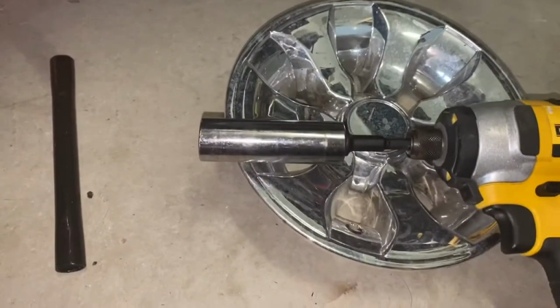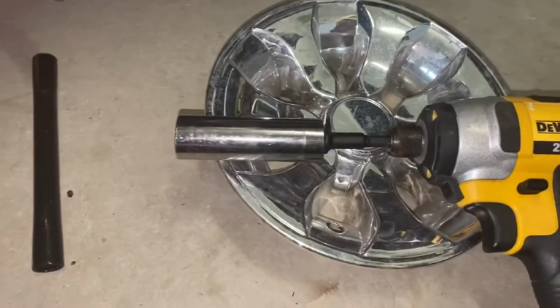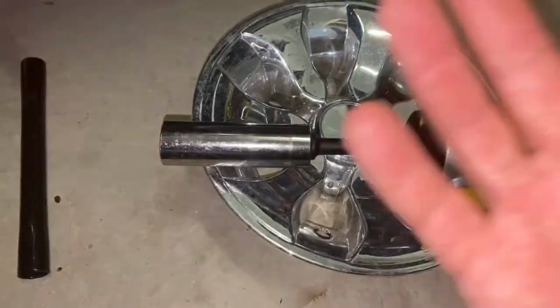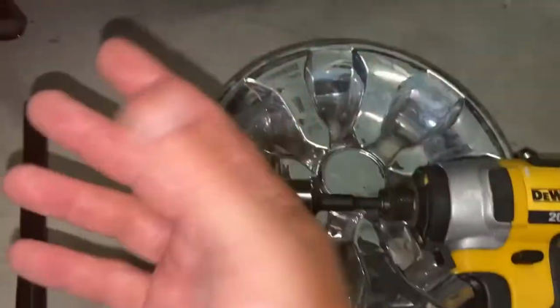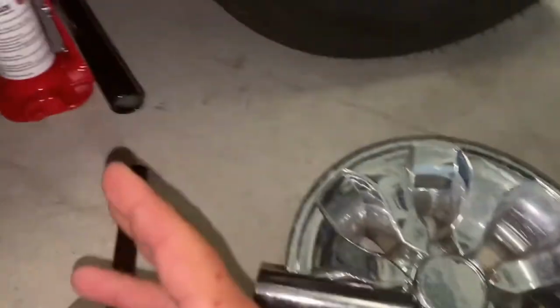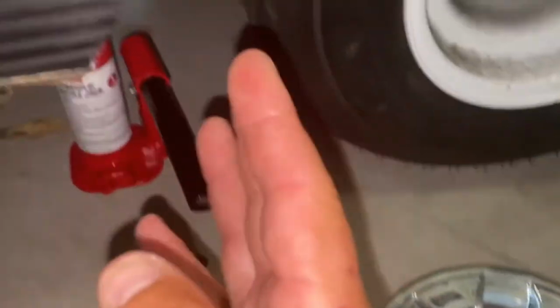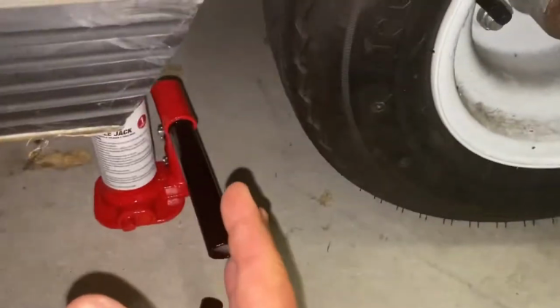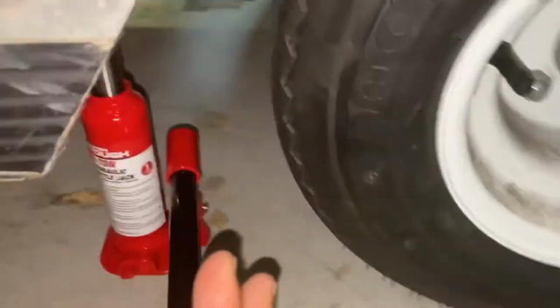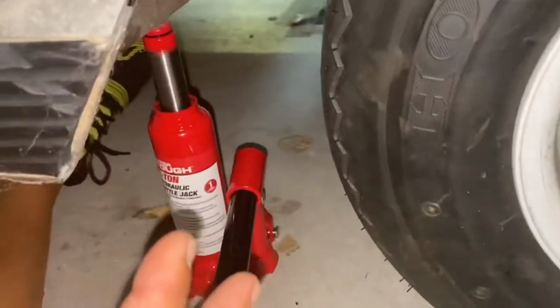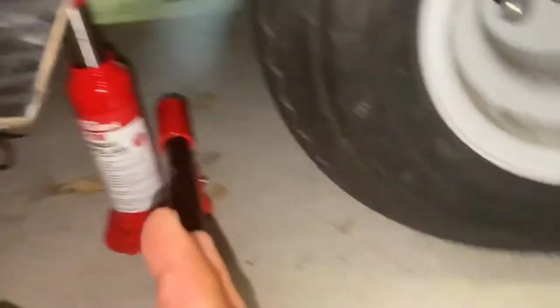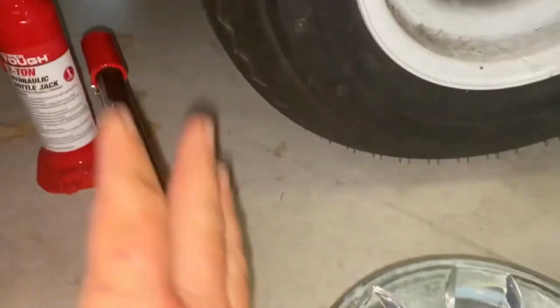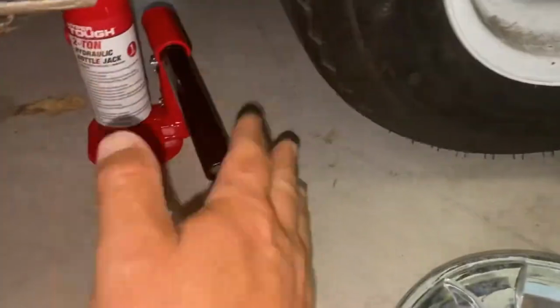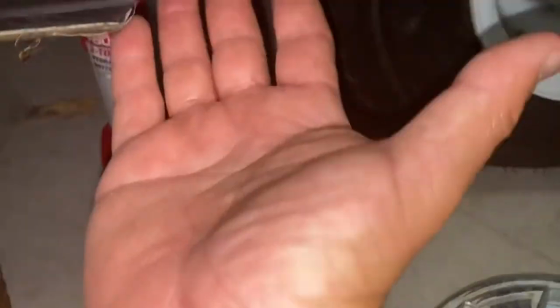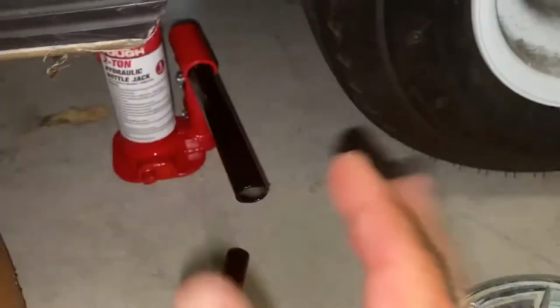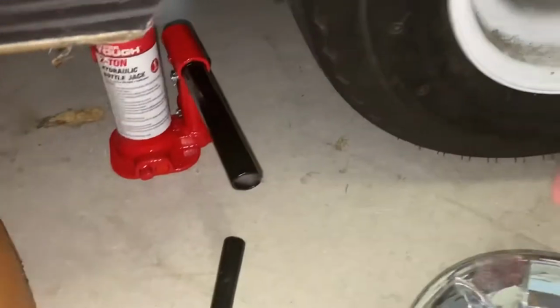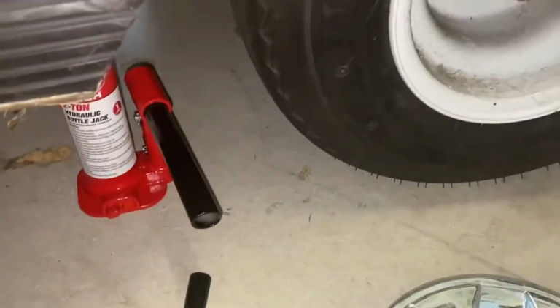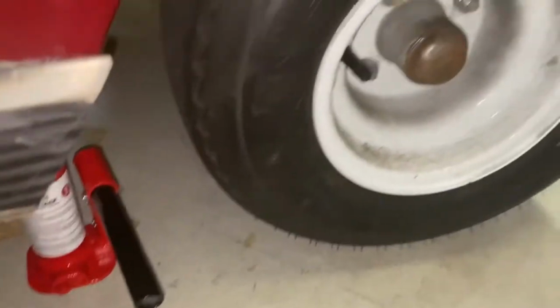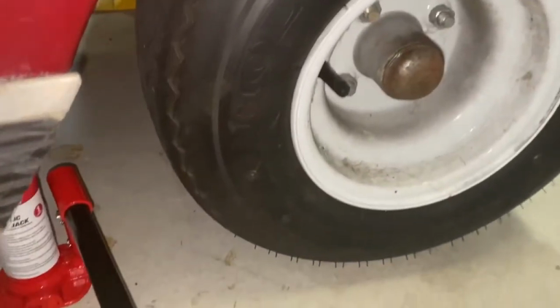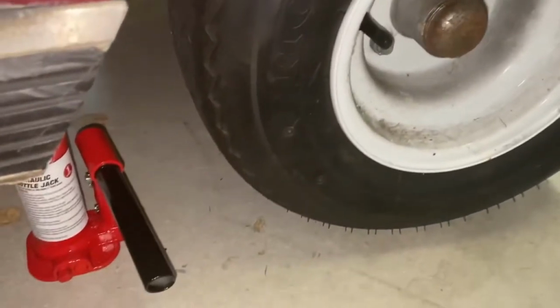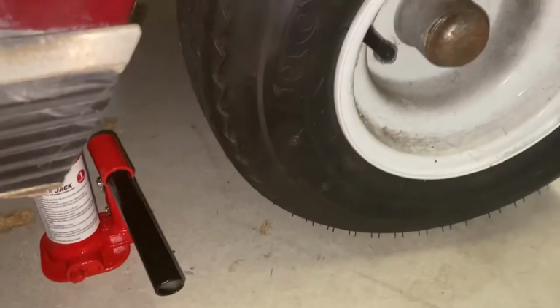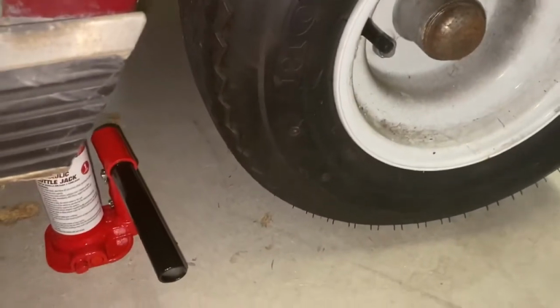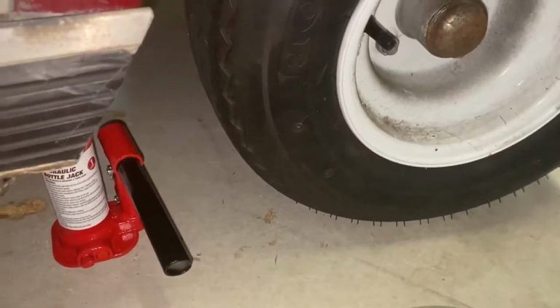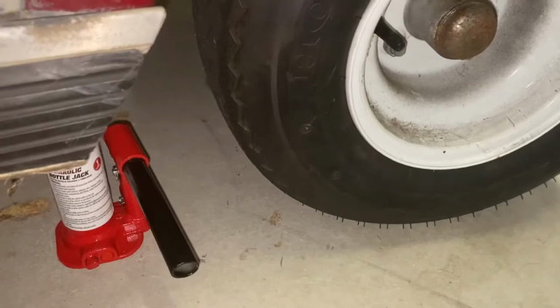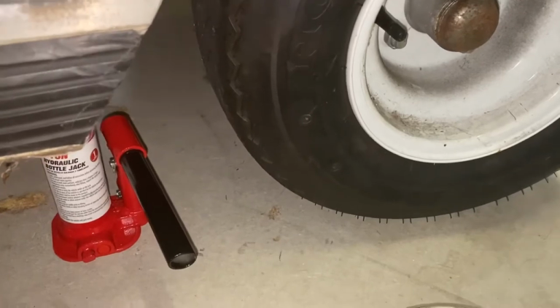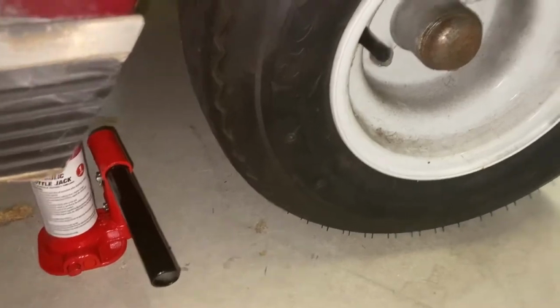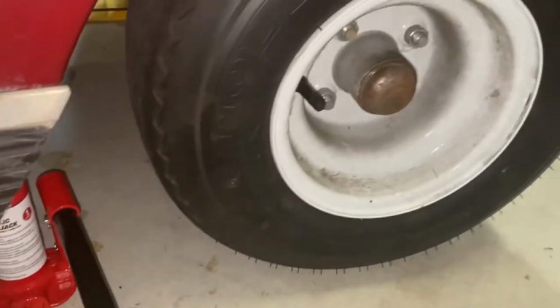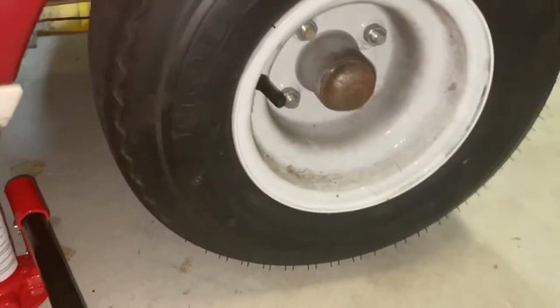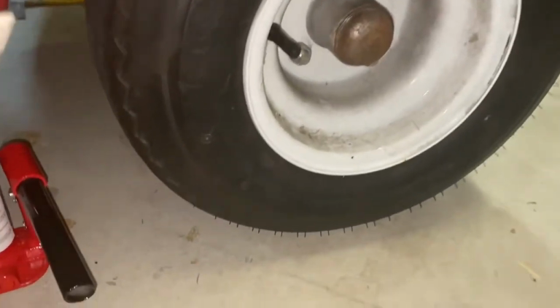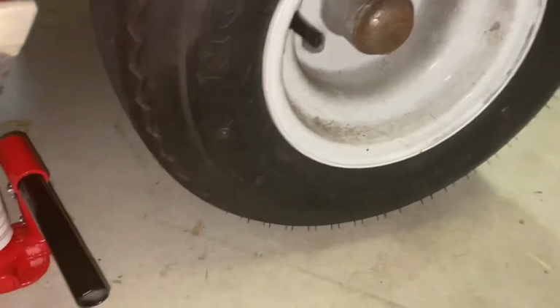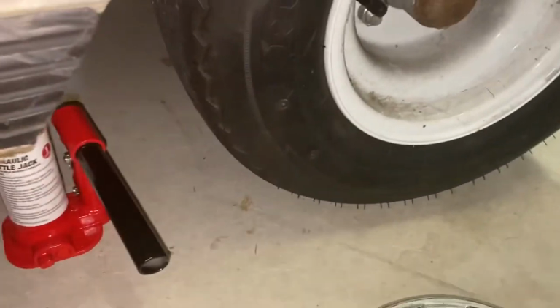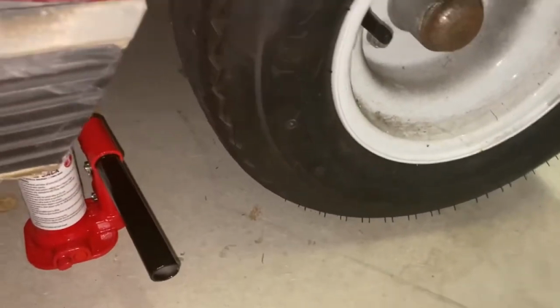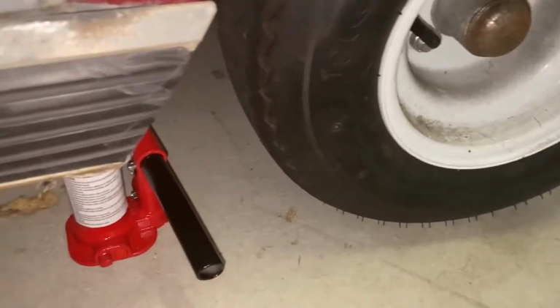What I do typically is I'll get the jack more or less set up — it's tight, but it's not lifting any pressure off the tire. Make sure your emergency brake is on, chalk the wheels, etc. Safety first here.